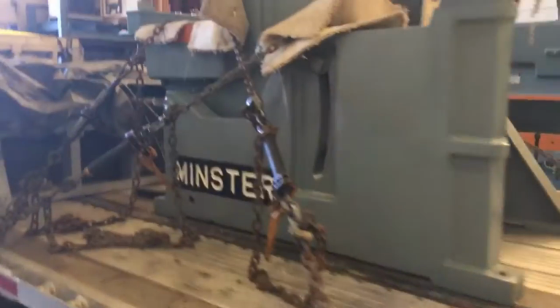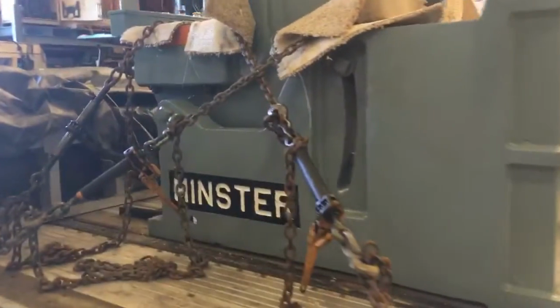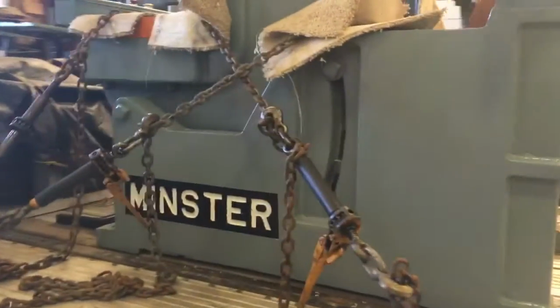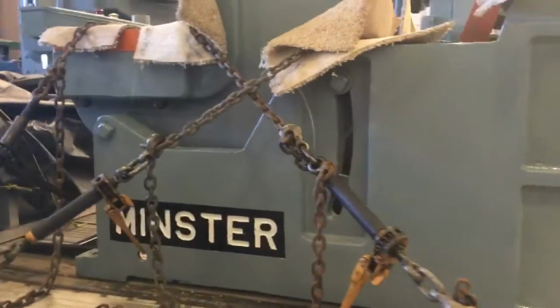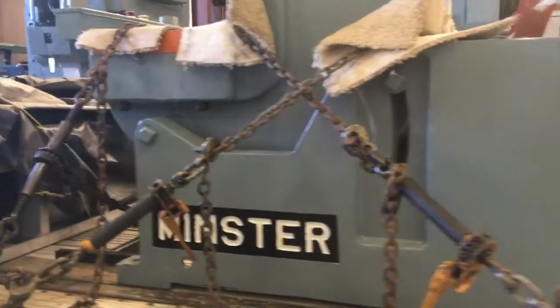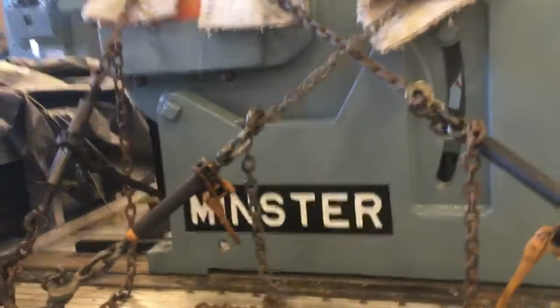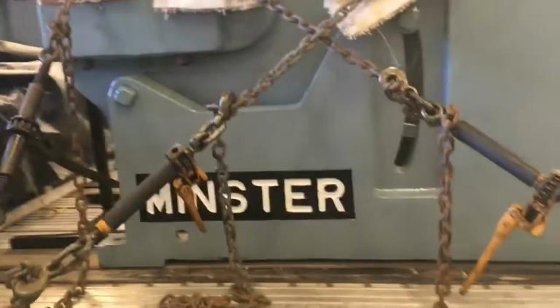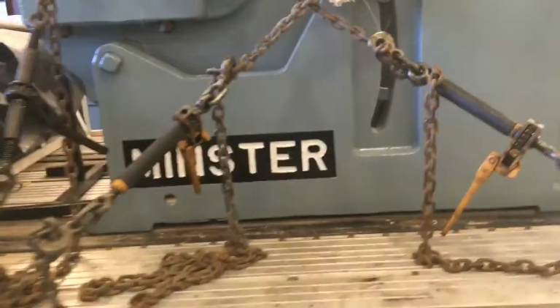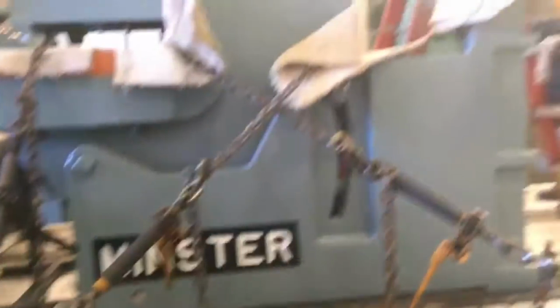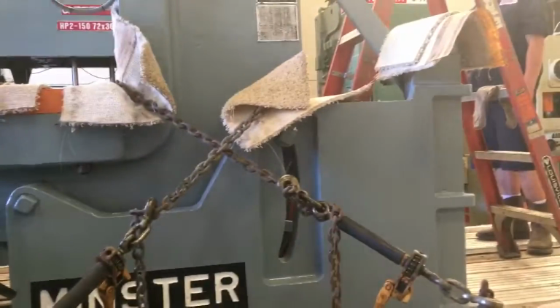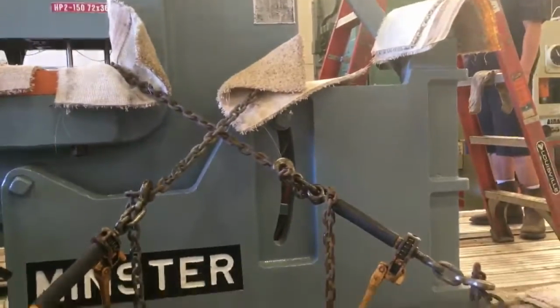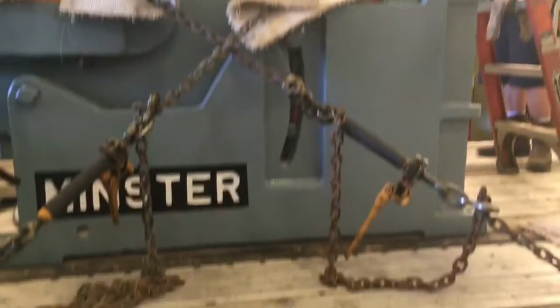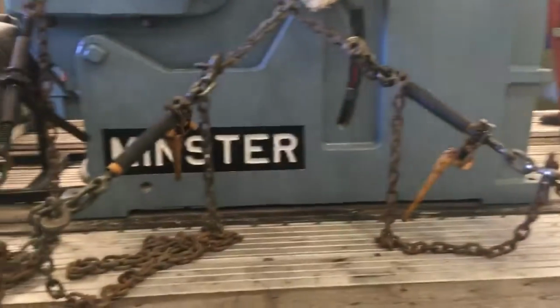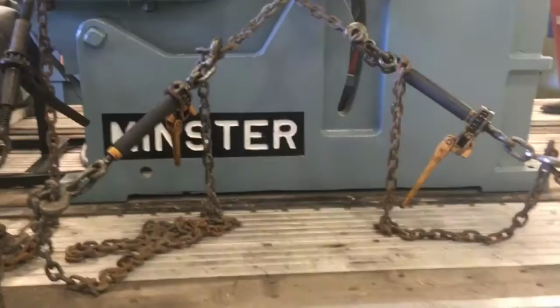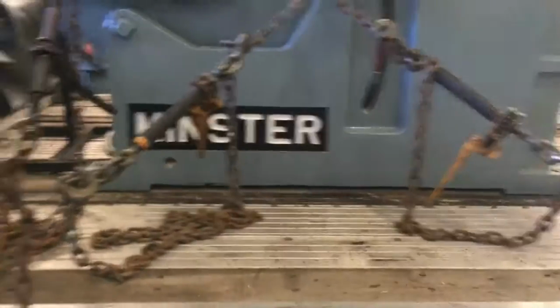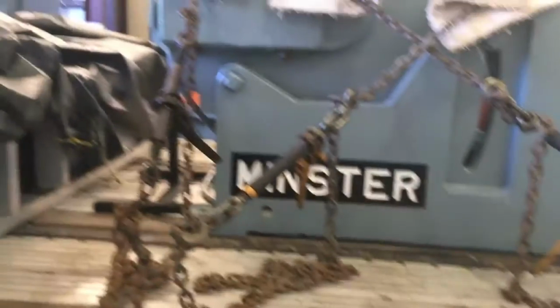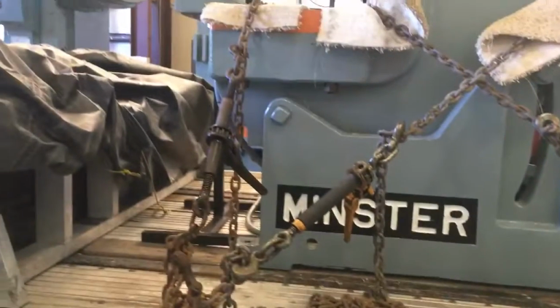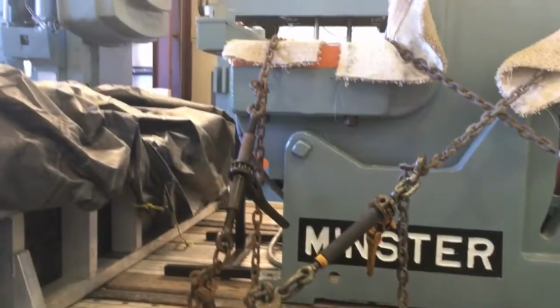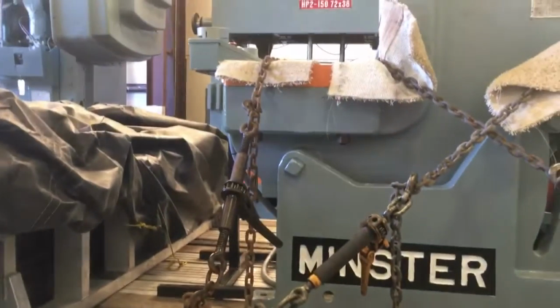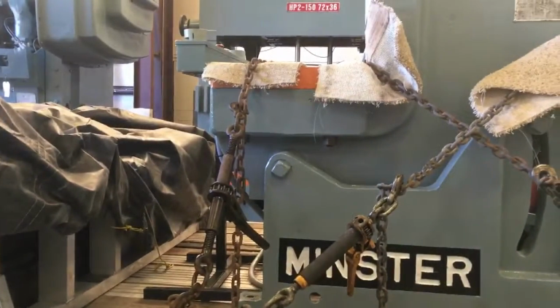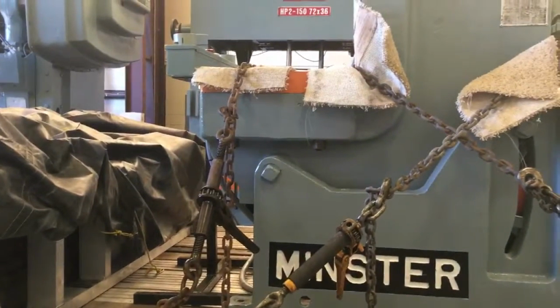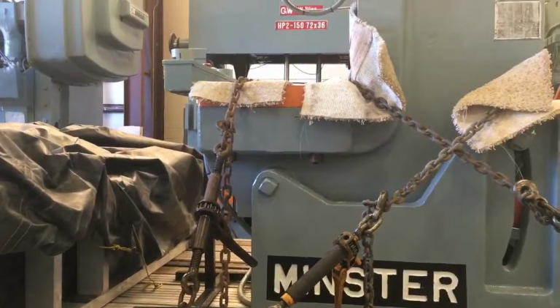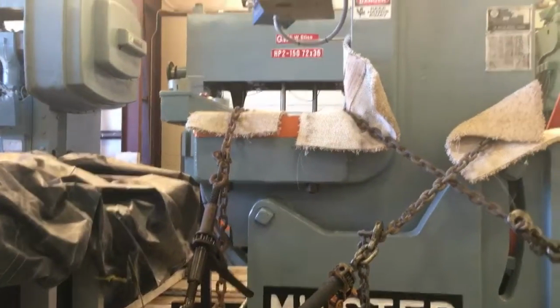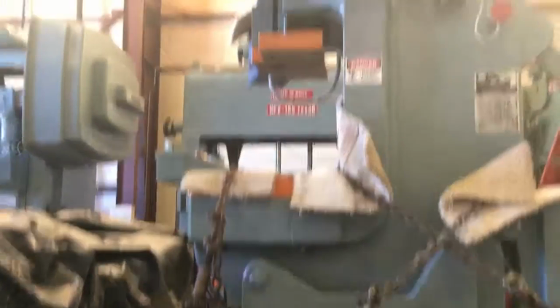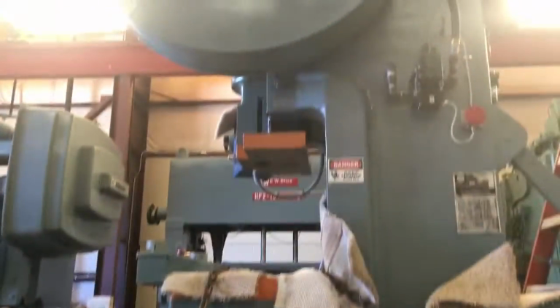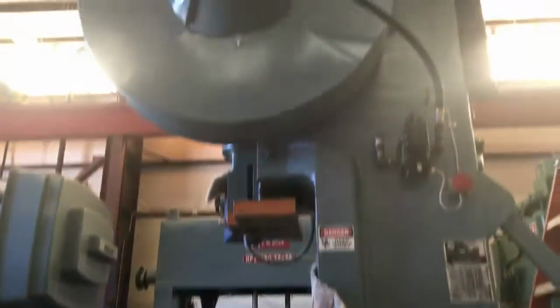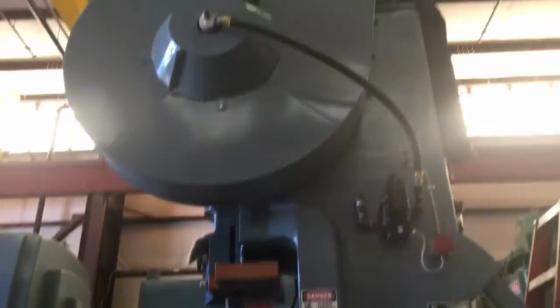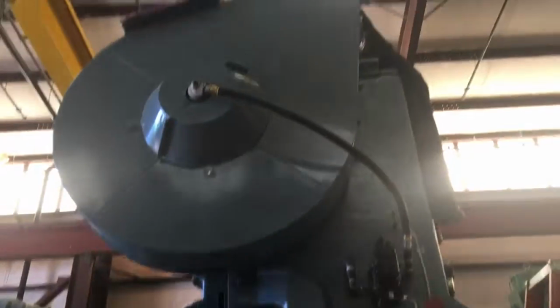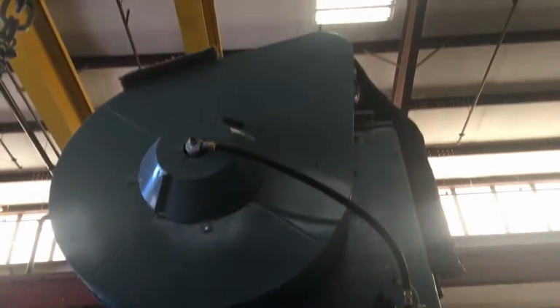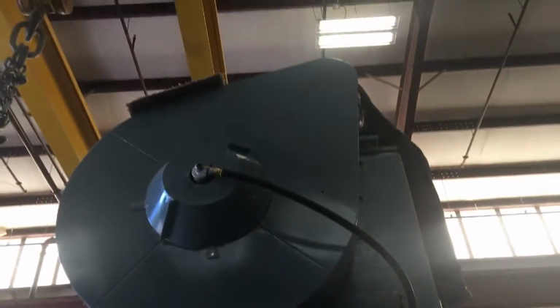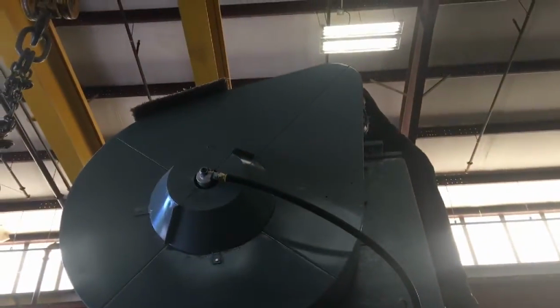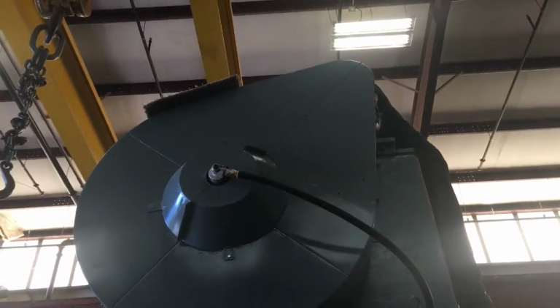We got one chain pulling to the front, one chain pulling to the back — speed binders. One chain across the front to keep it from rolling over. And that's it.